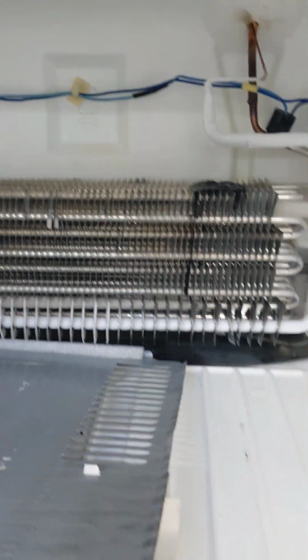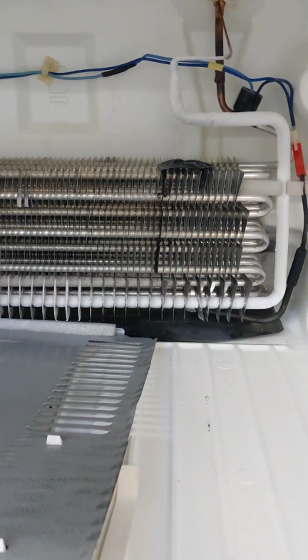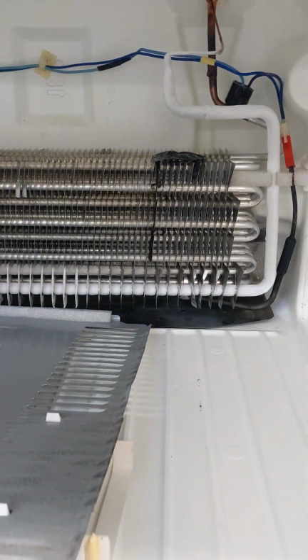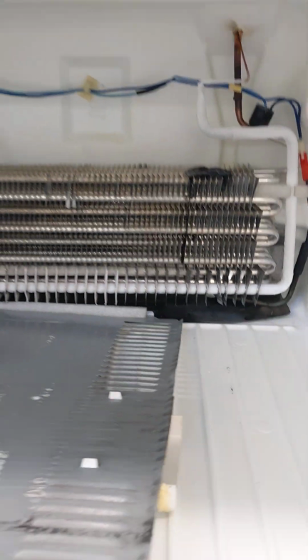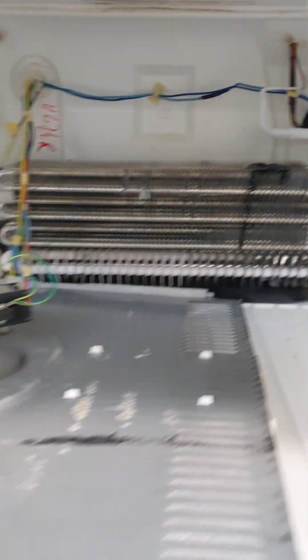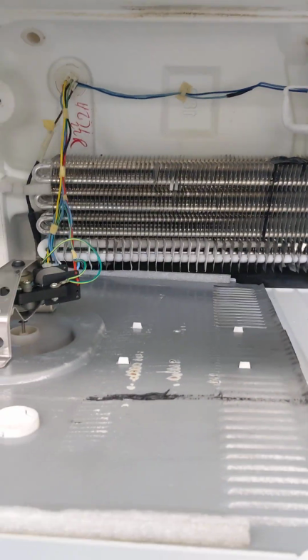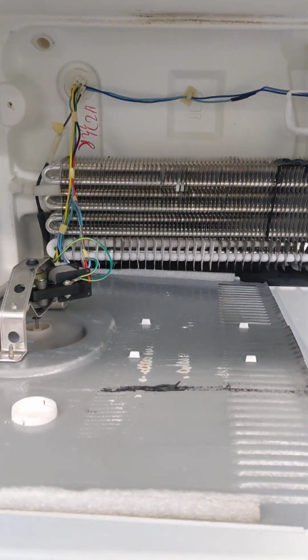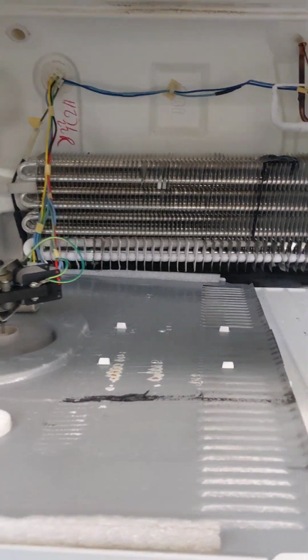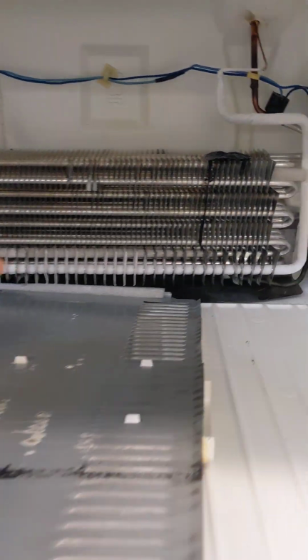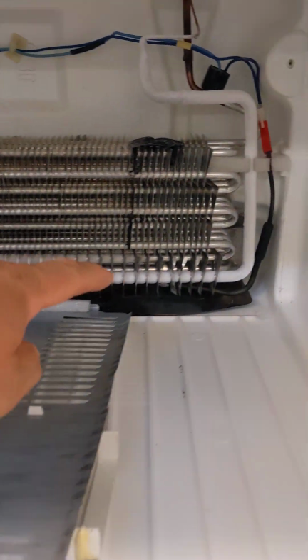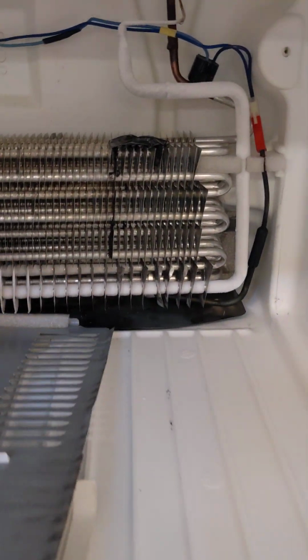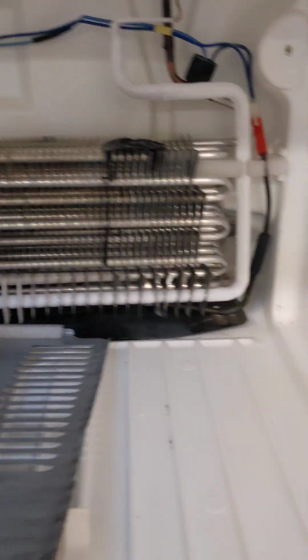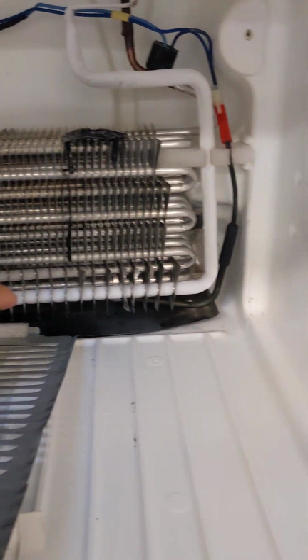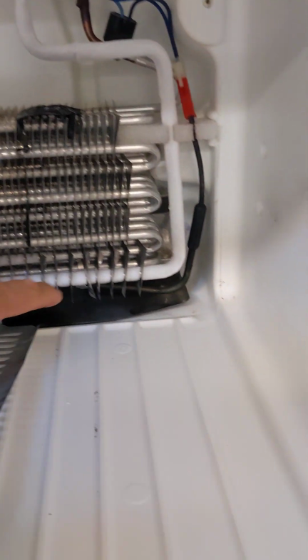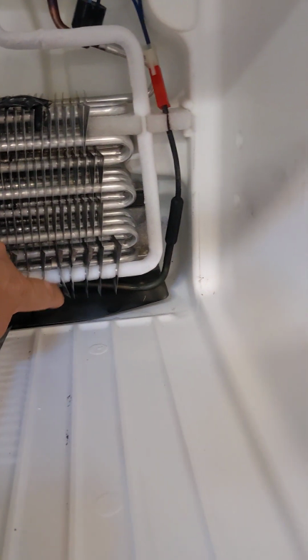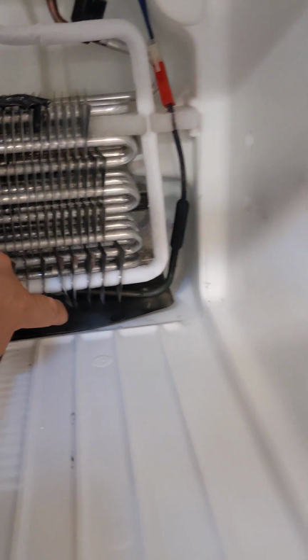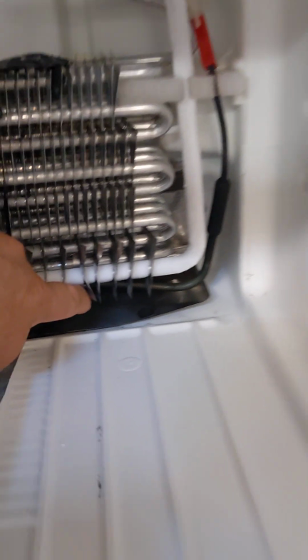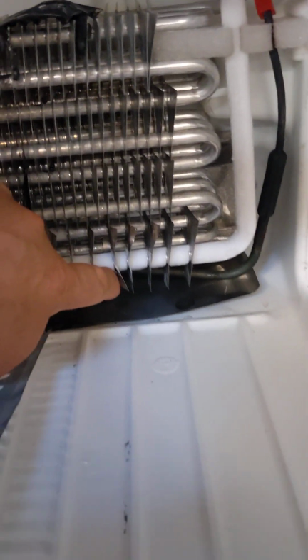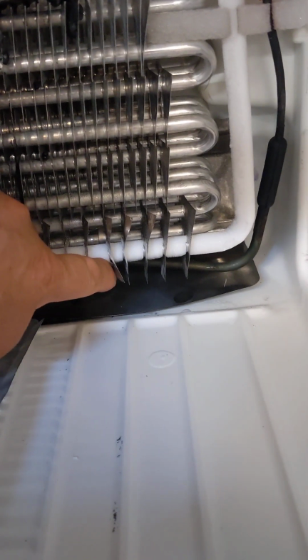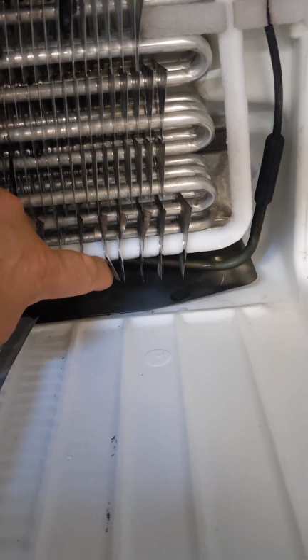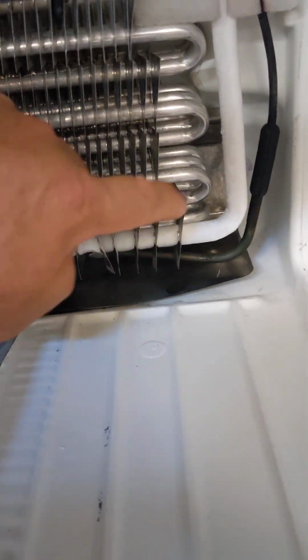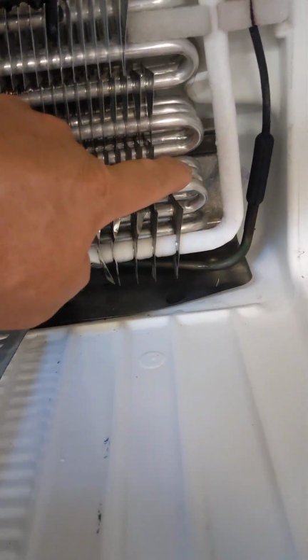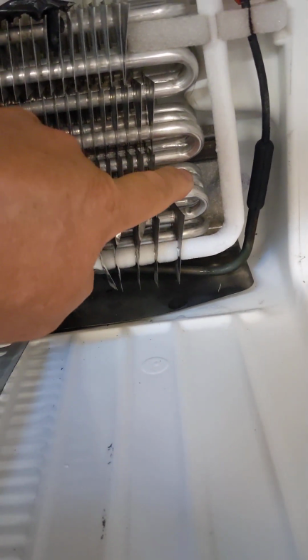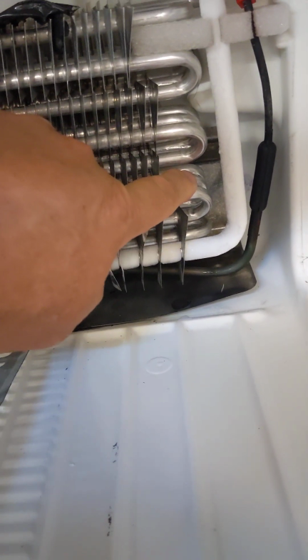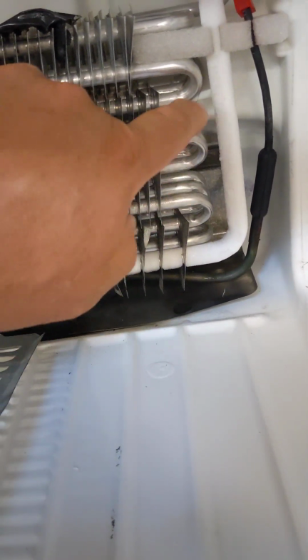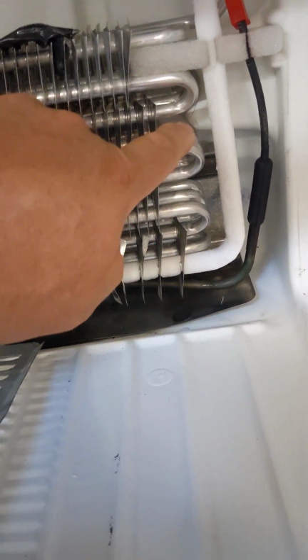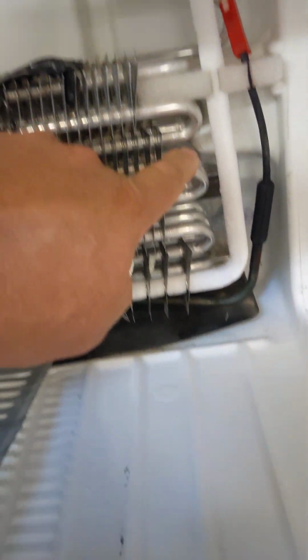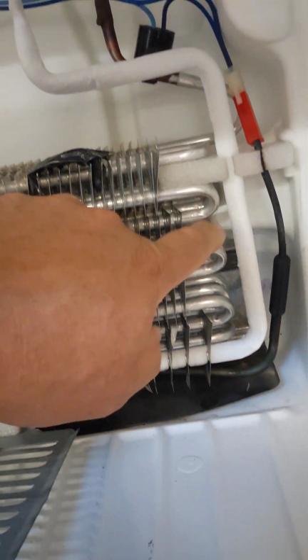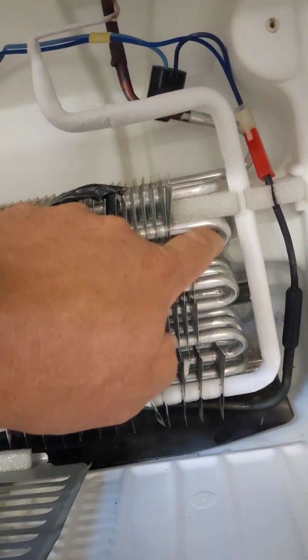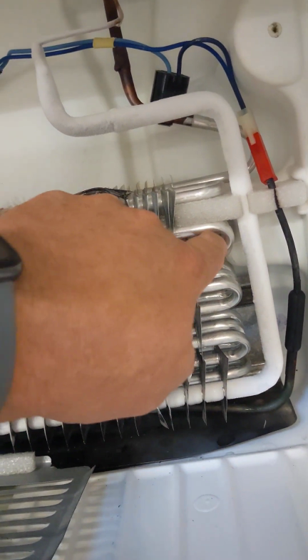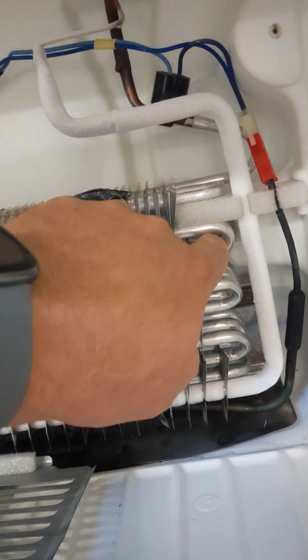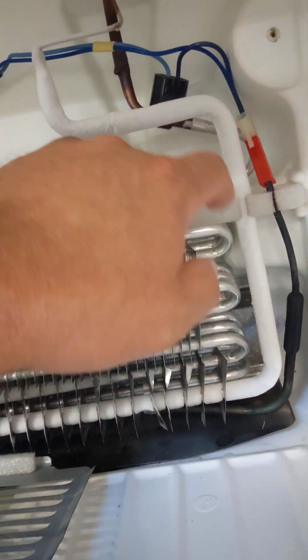So then you'll have a situation like this, where the bottom row of the evaporator is cold and frosty and the lines above it are as warm as can be.